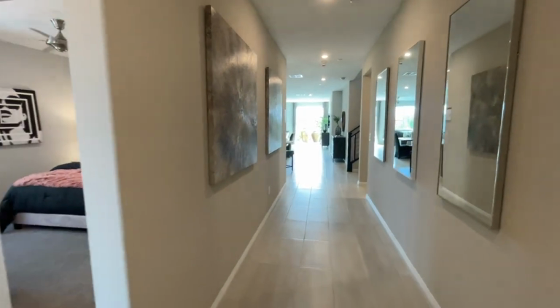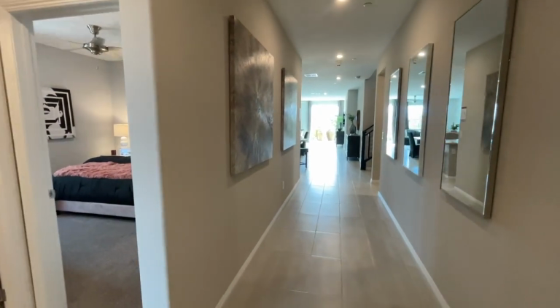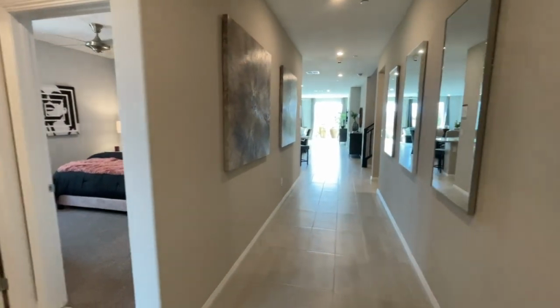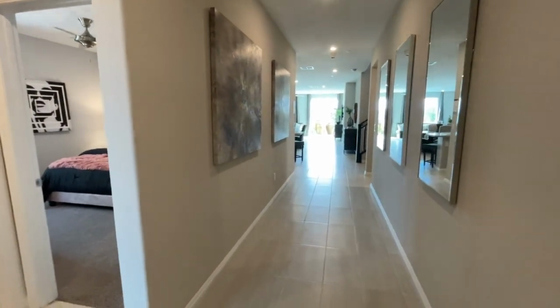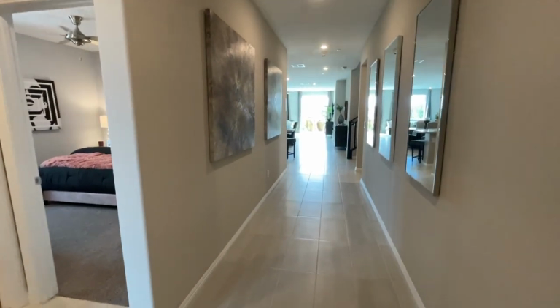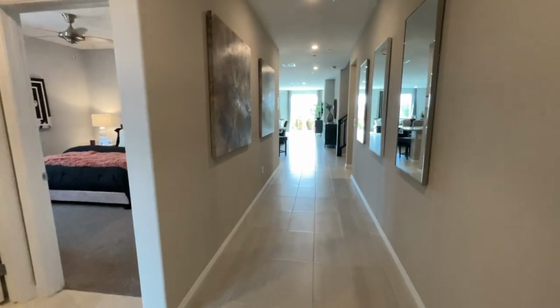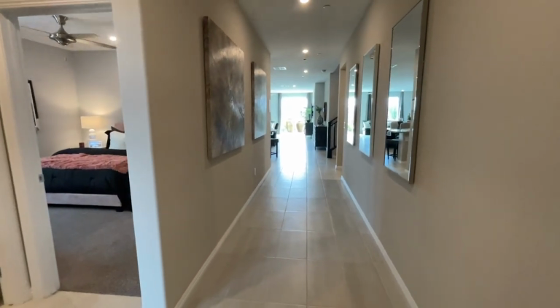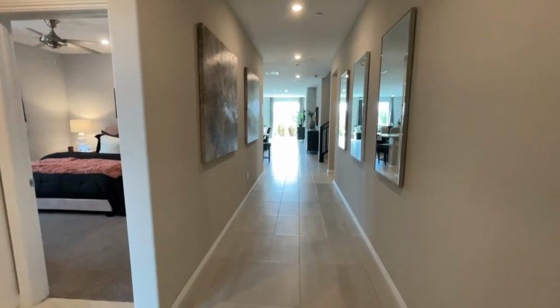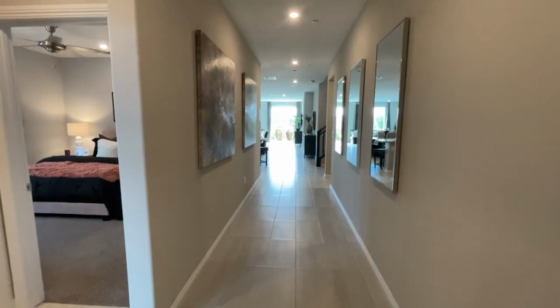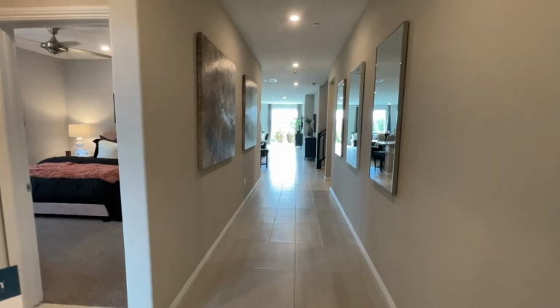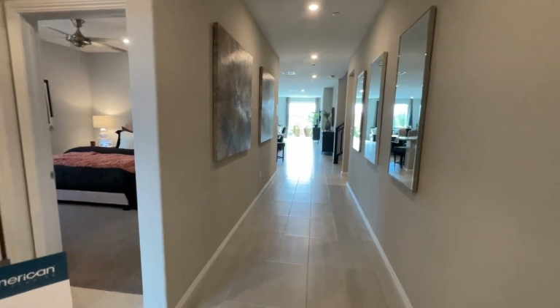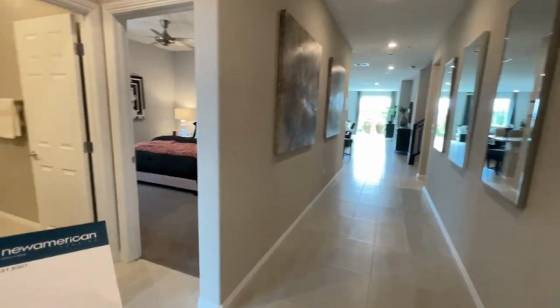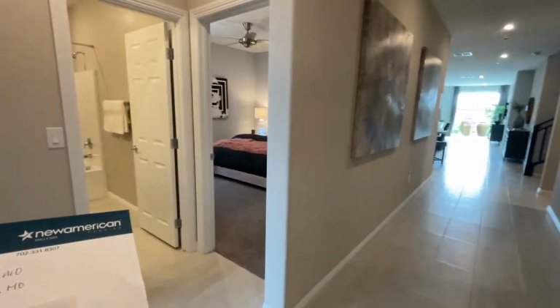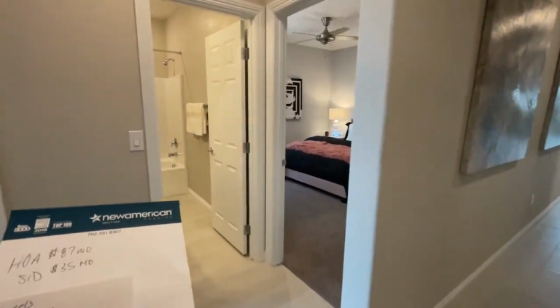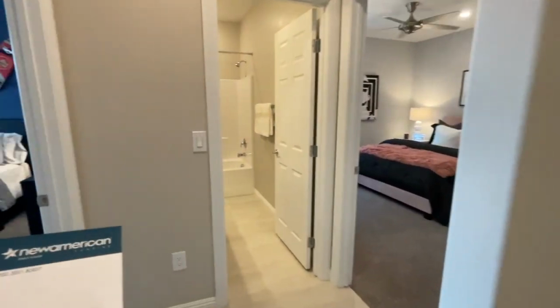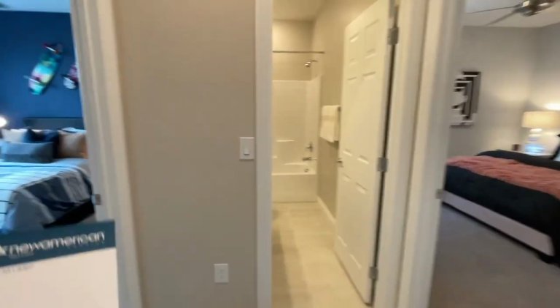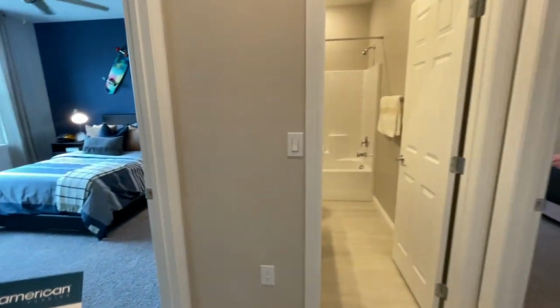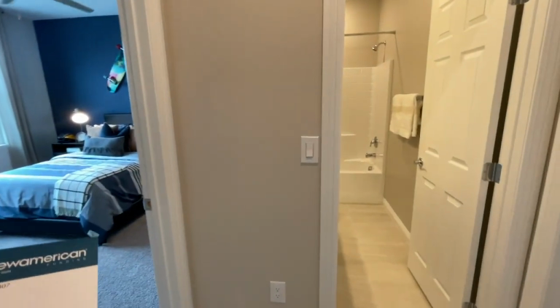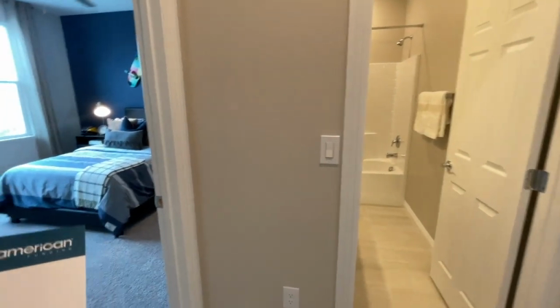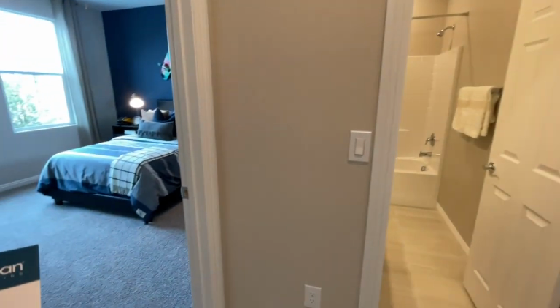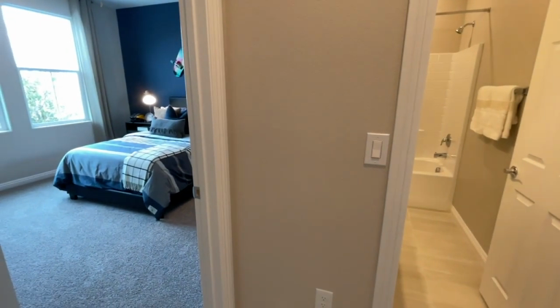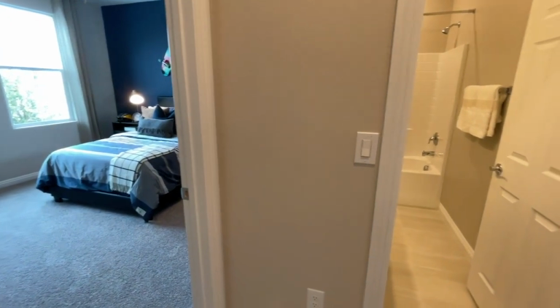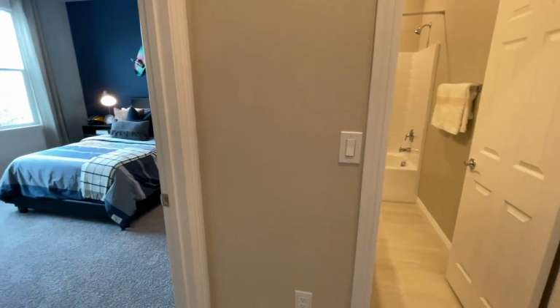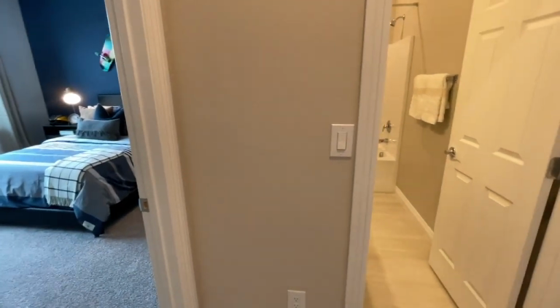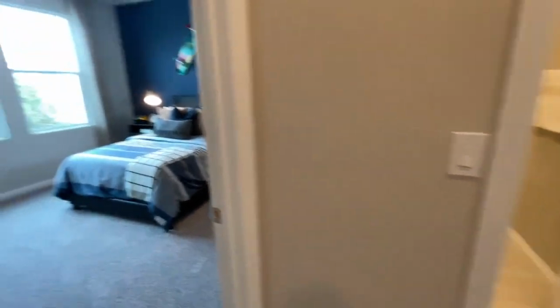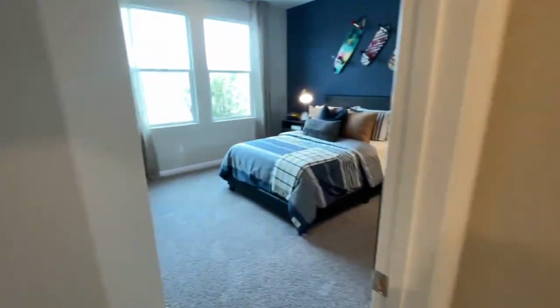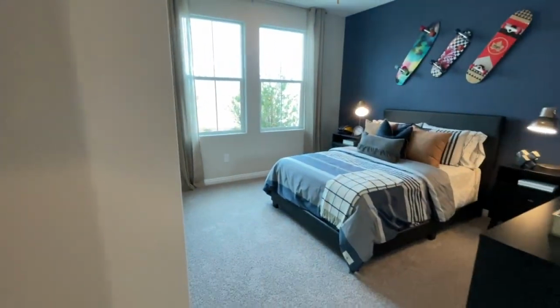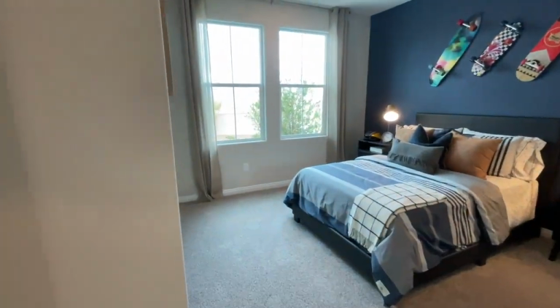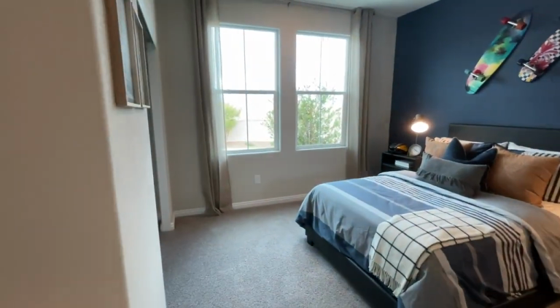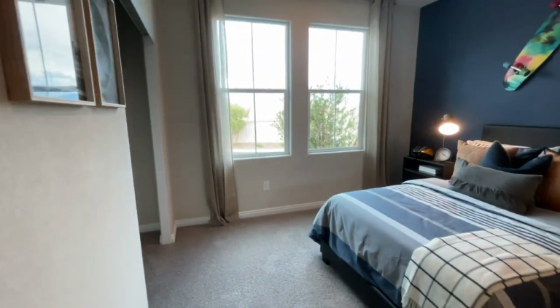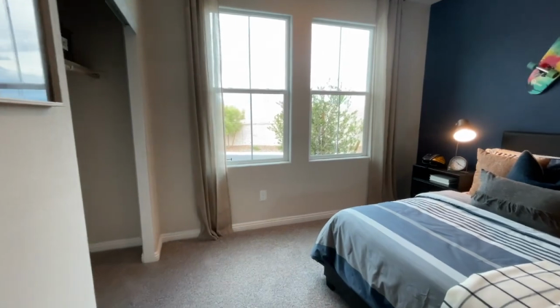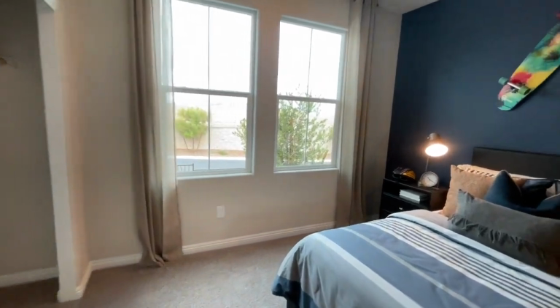This is a pretty big single story. It looks like they made this into the loft for the model. When you walk in you have two bedrooms to the left and a shared bathroom. It's a good size.